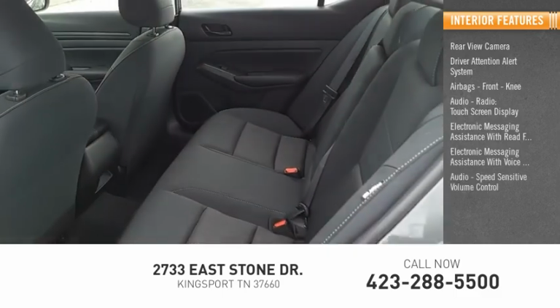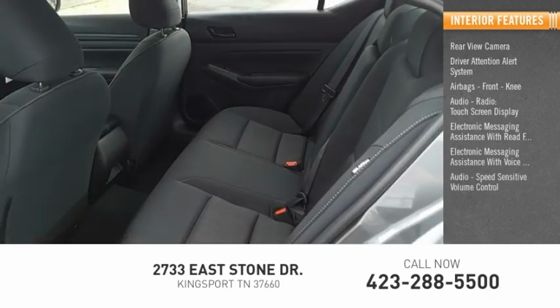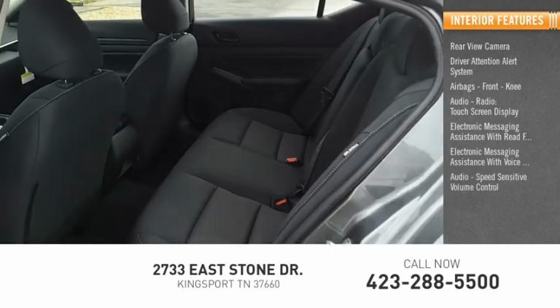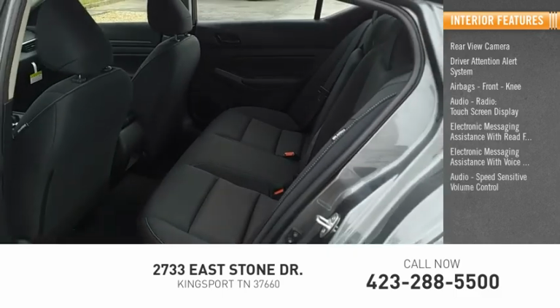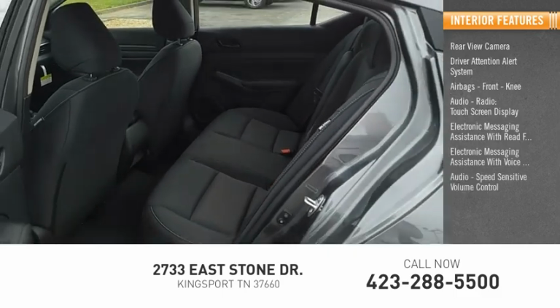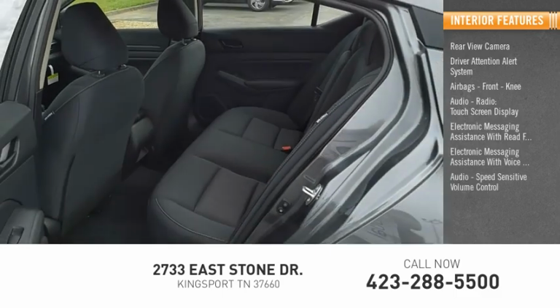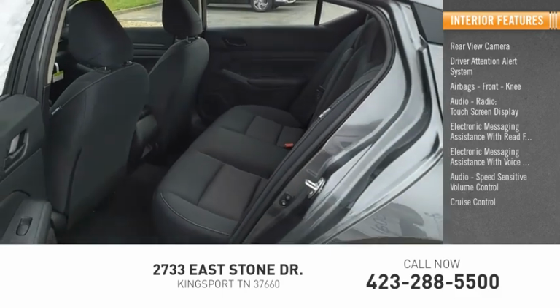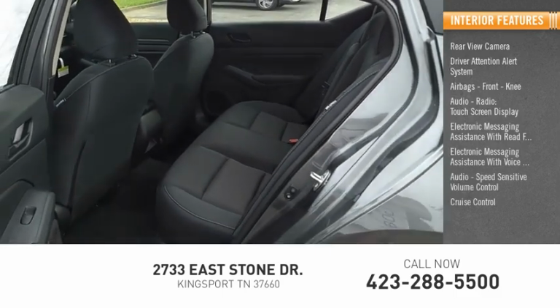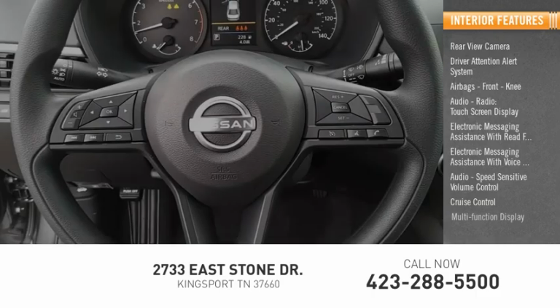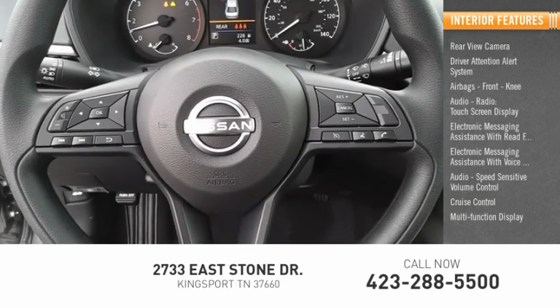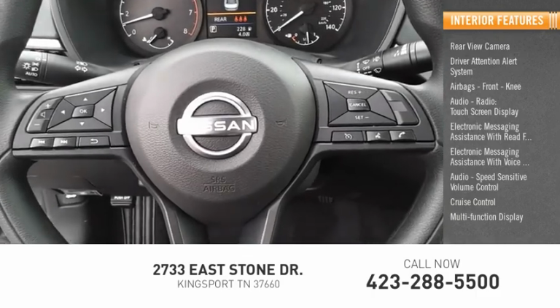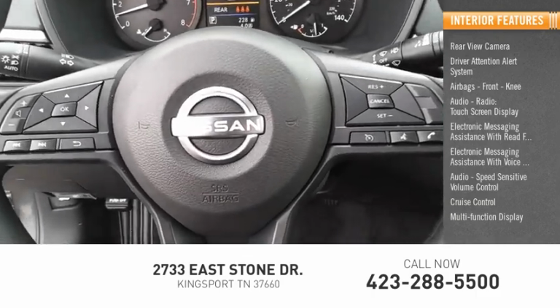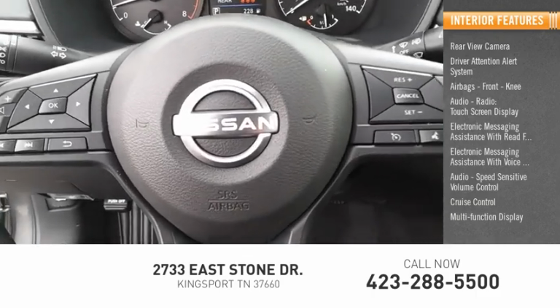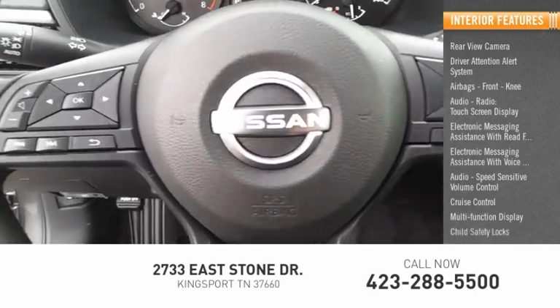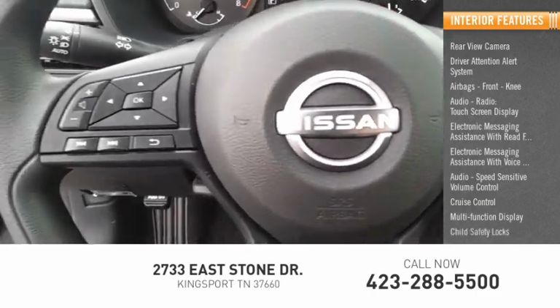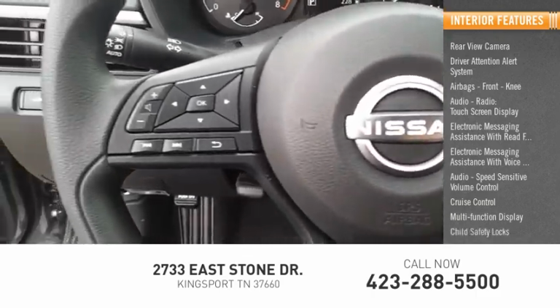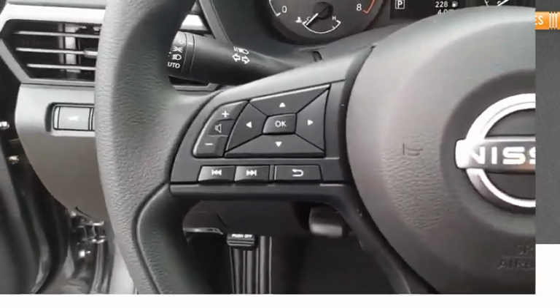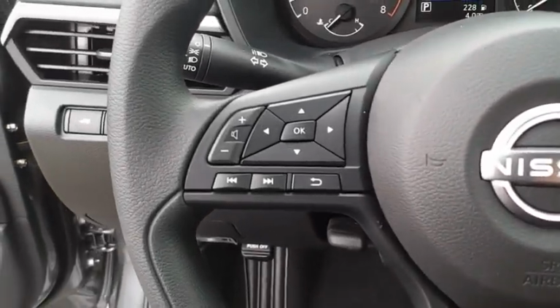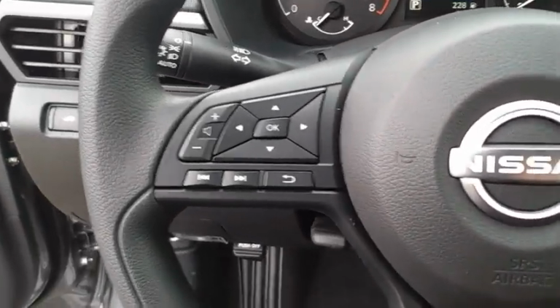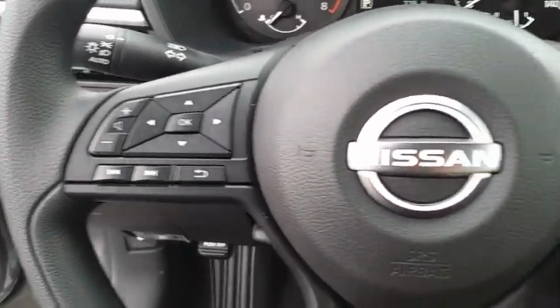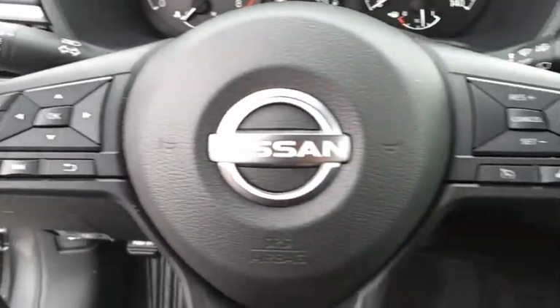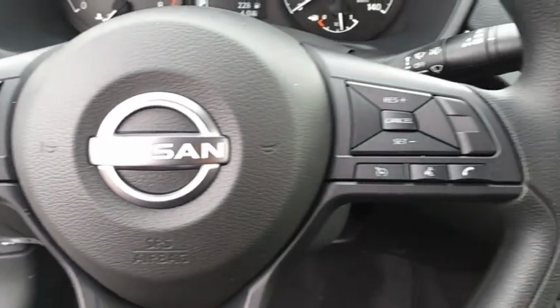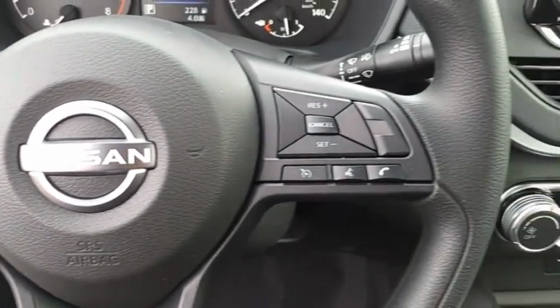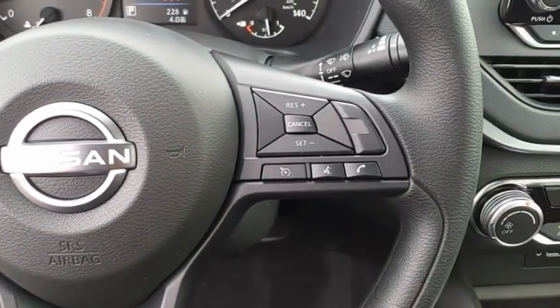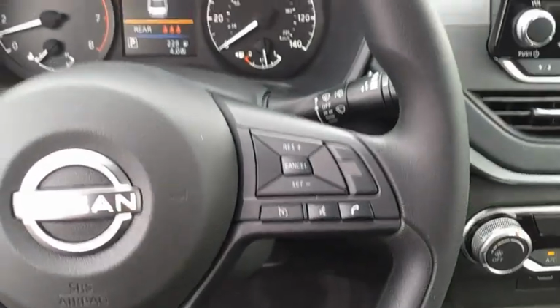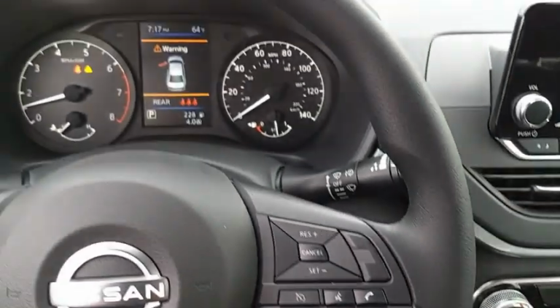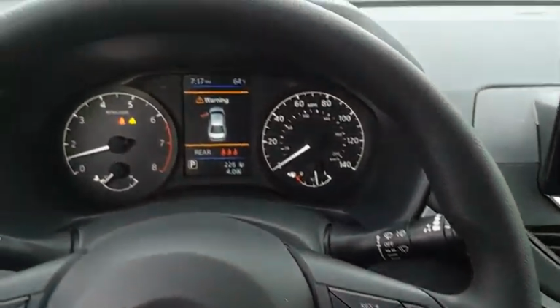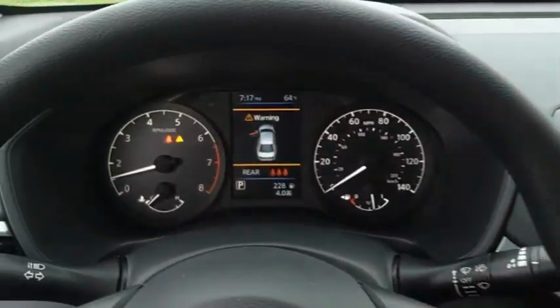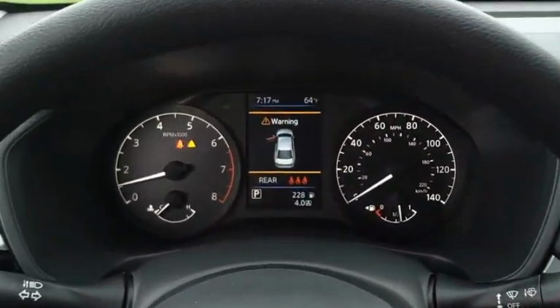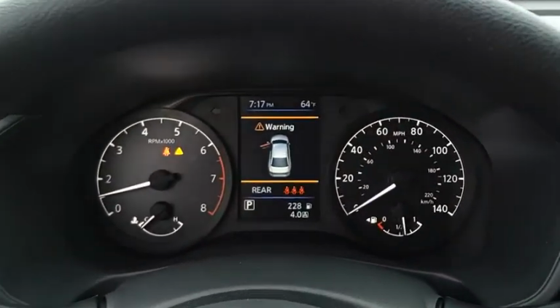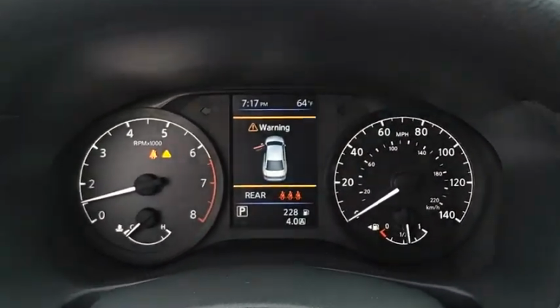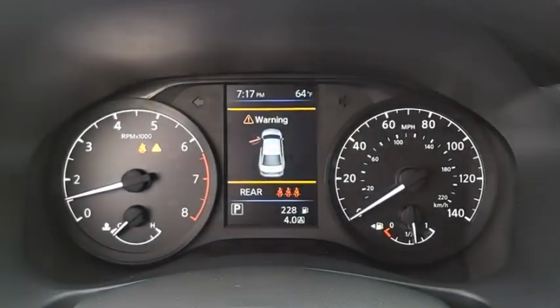Audio, speed sensitive volume control, cruise control, multi-function display, child safety locks. This vehicle offers reliability and good looks at a great price. So come in and take a test drive today.